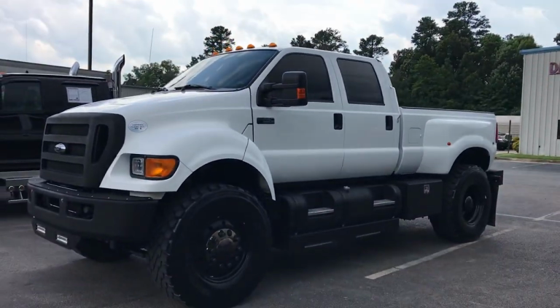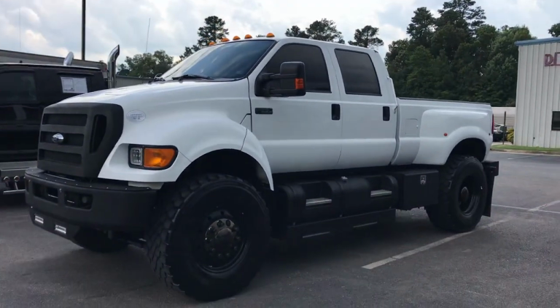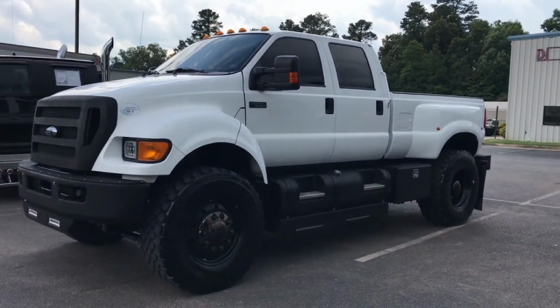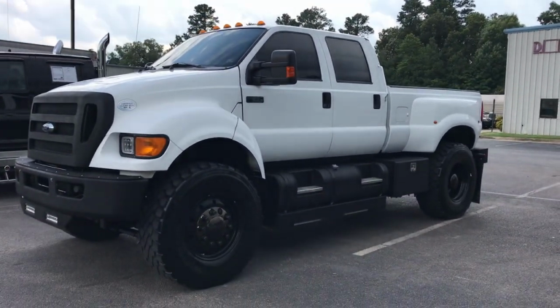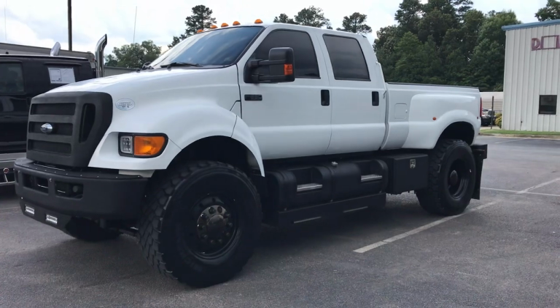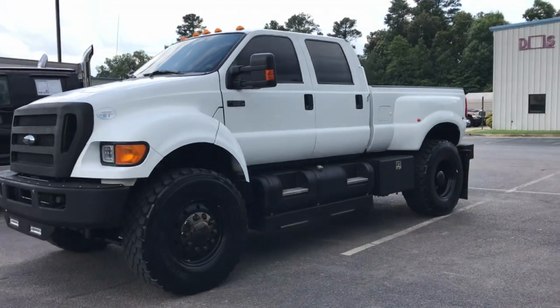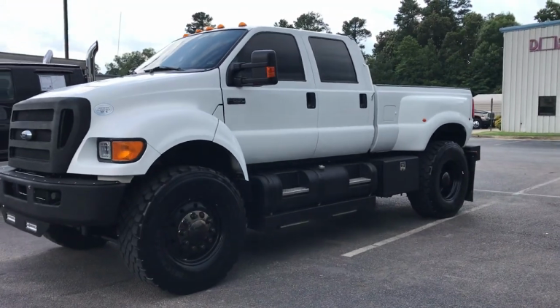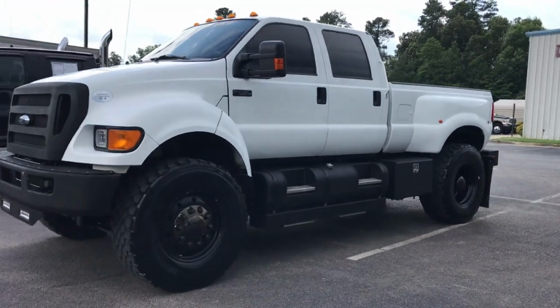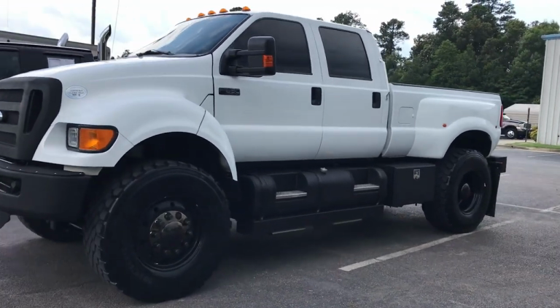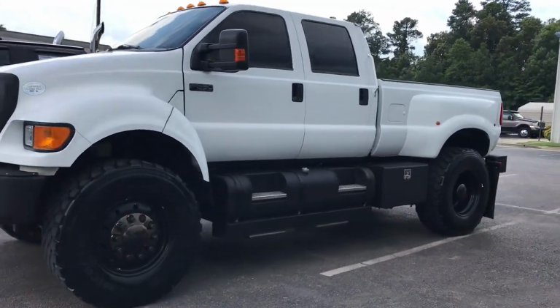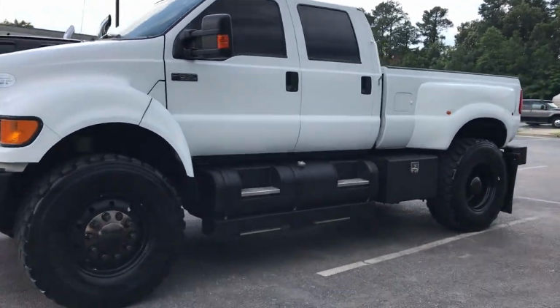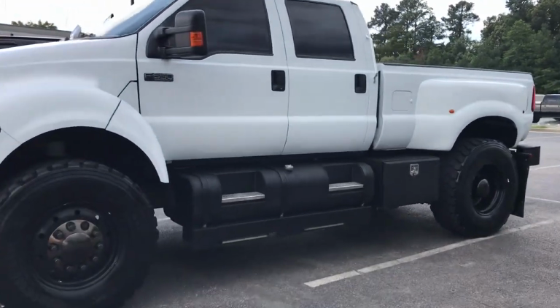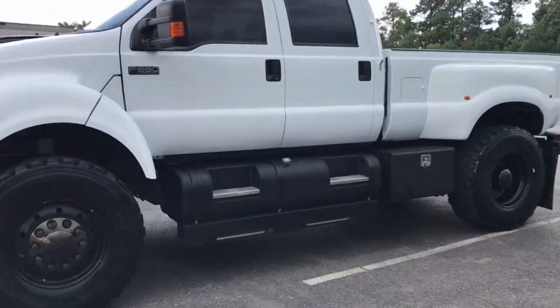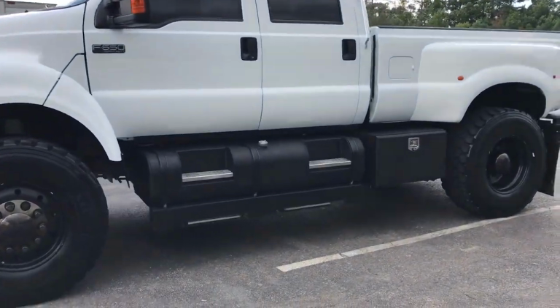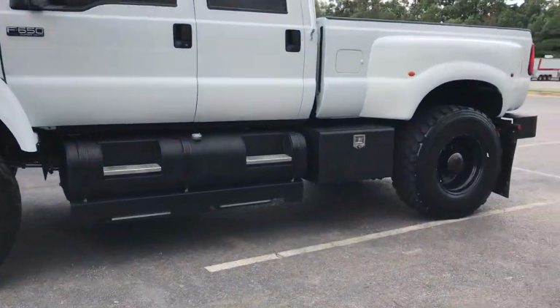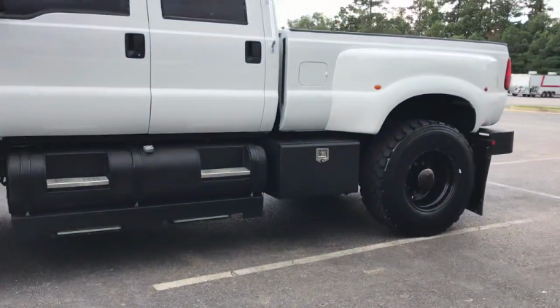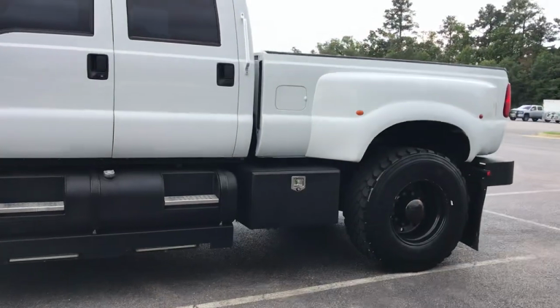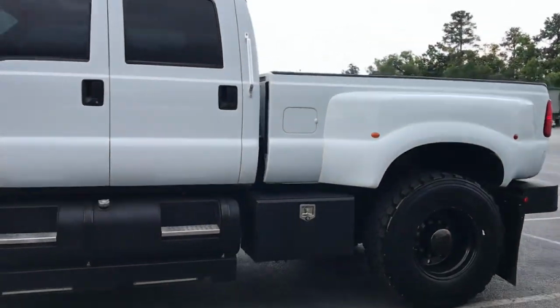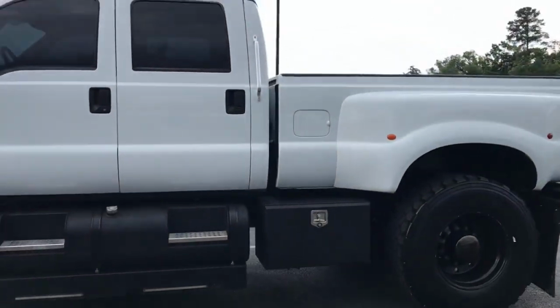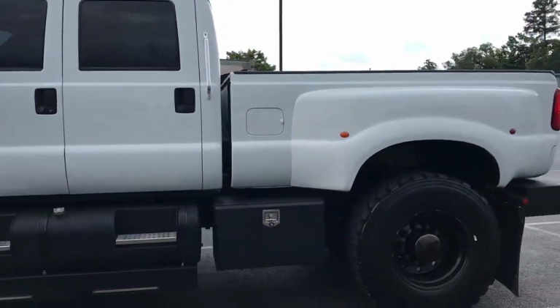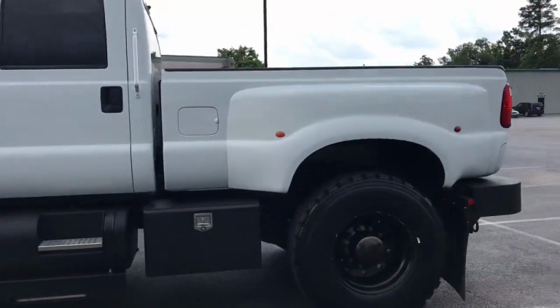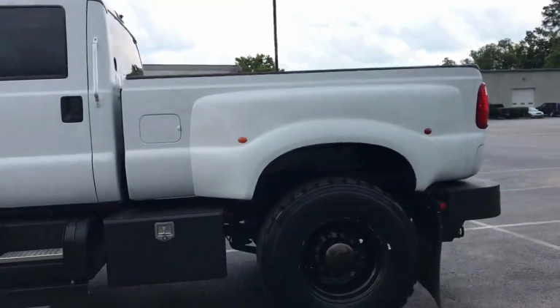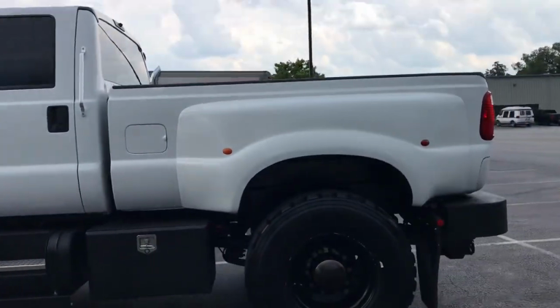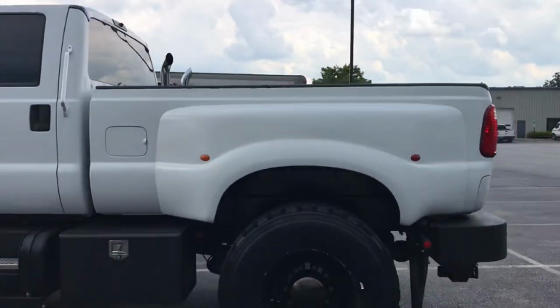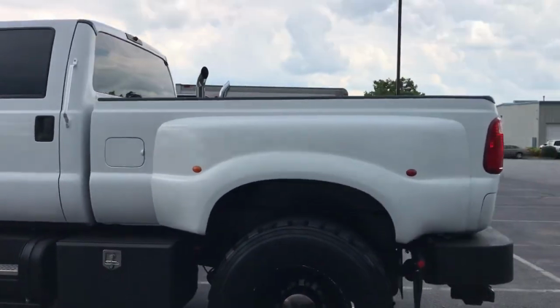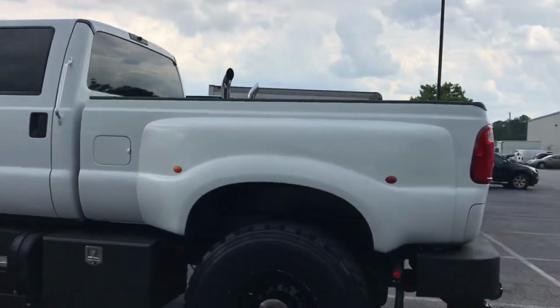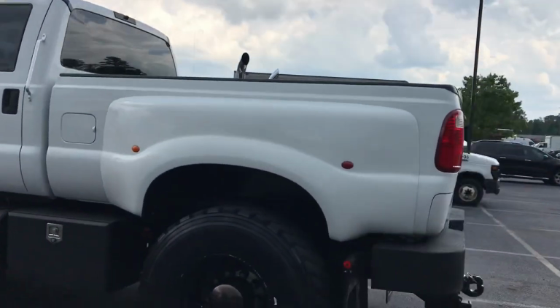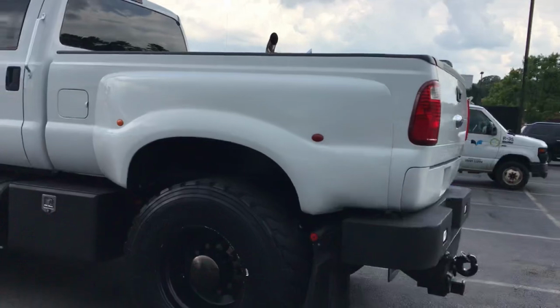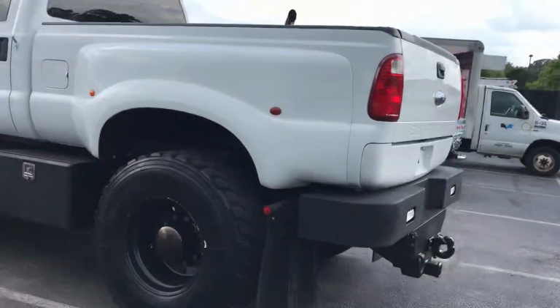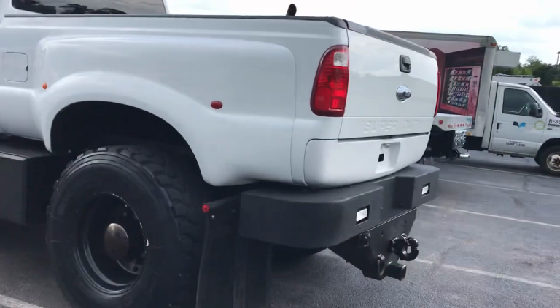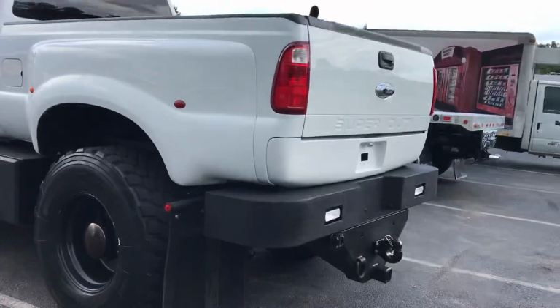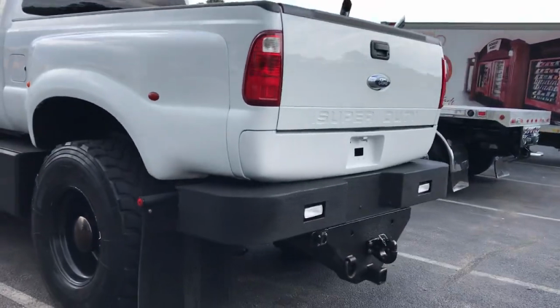There is a company that just builds these trucks specifically, and they are a great company. I know the owner — he does a hell of a good job on these builds, puts a lot of pride in his work. Not everybody takes care of them like this customer did, but this is one clean truck.